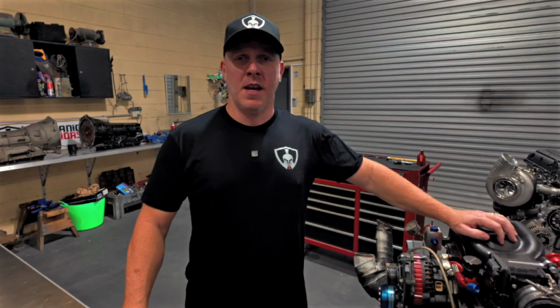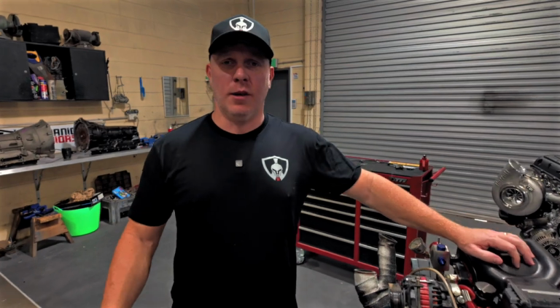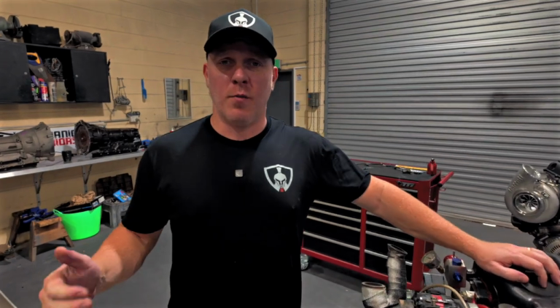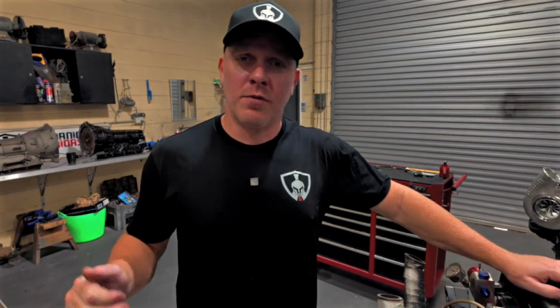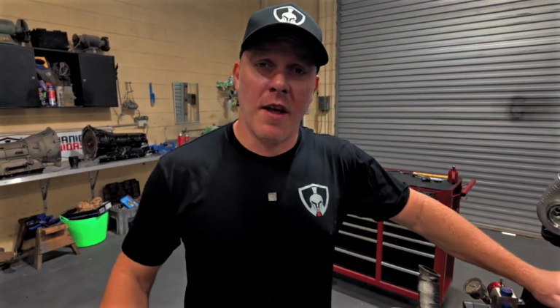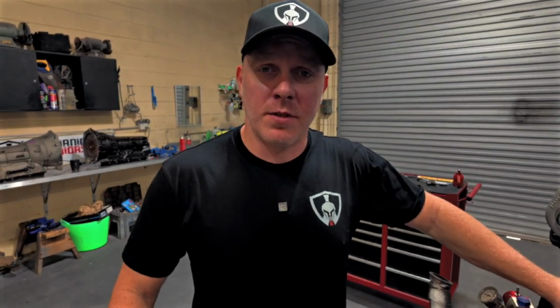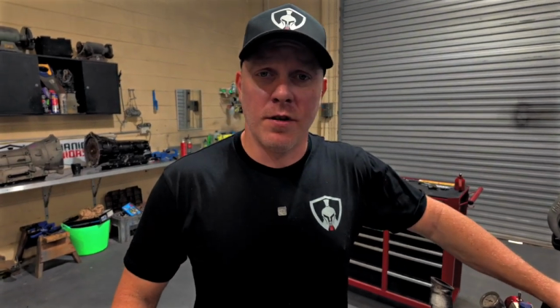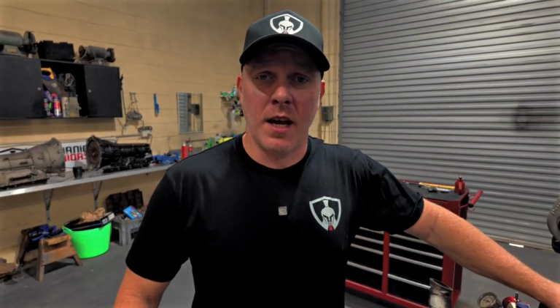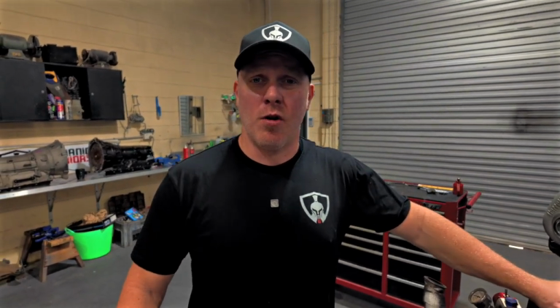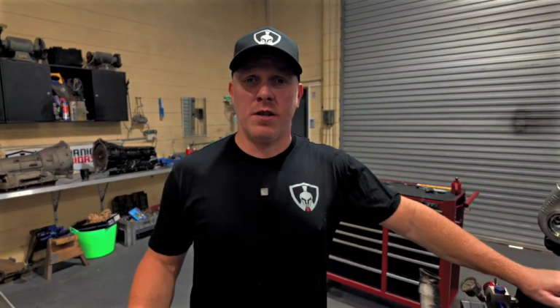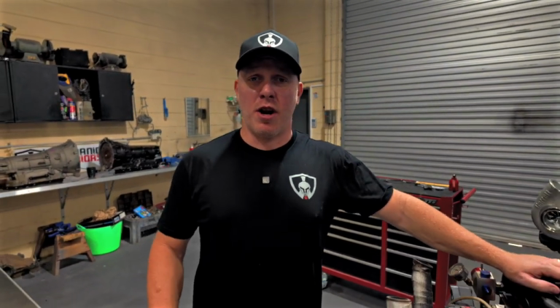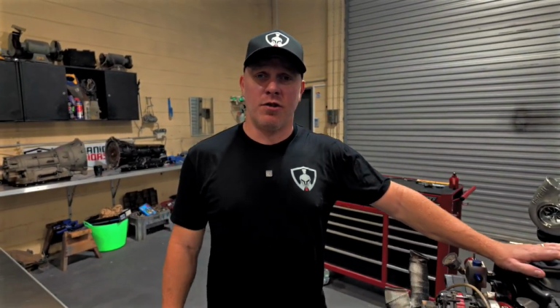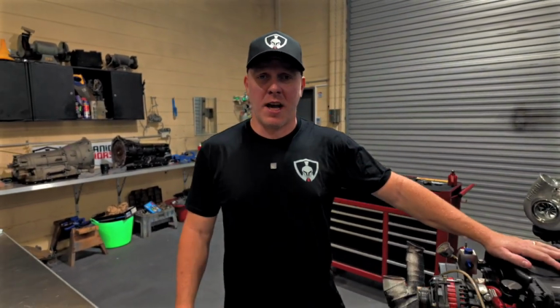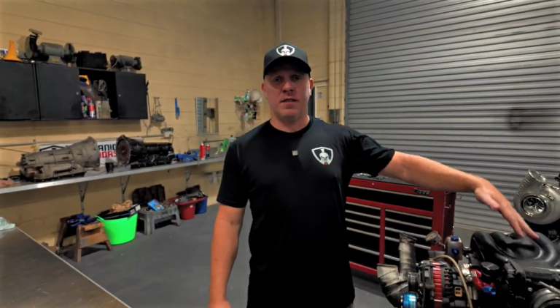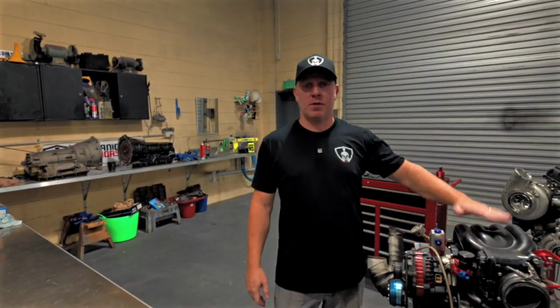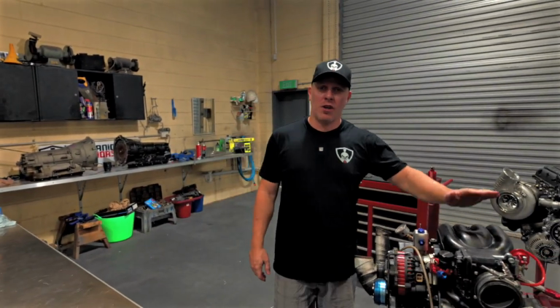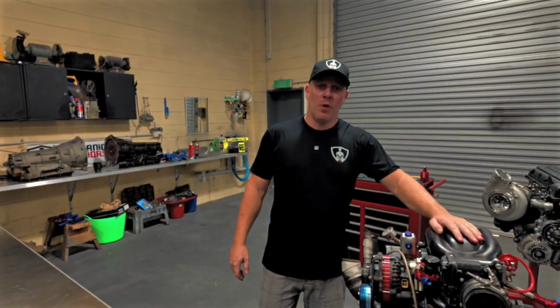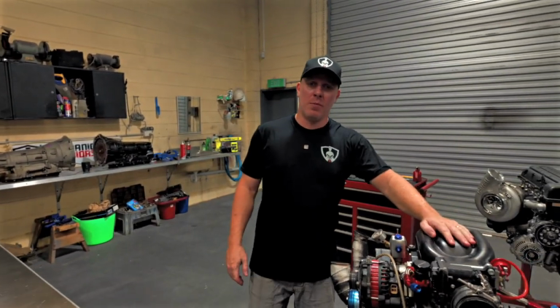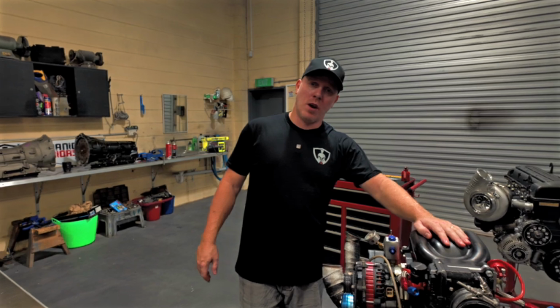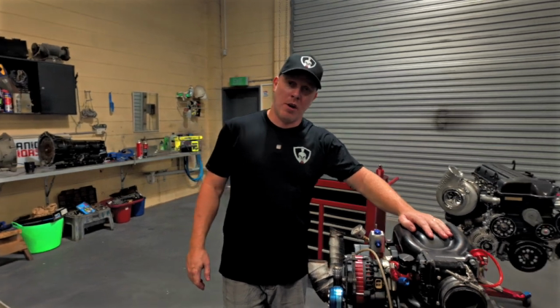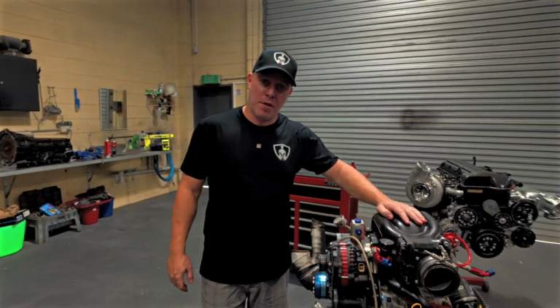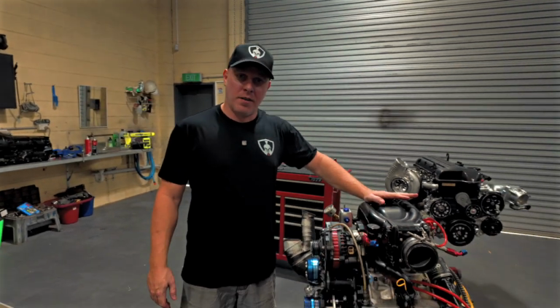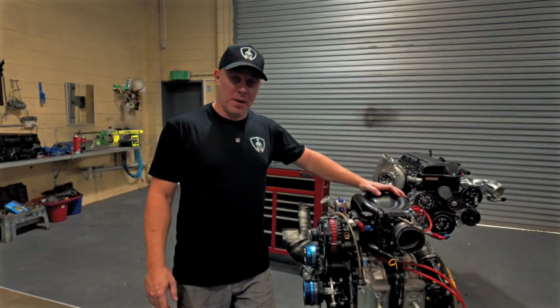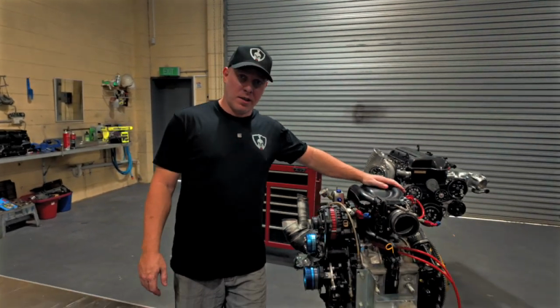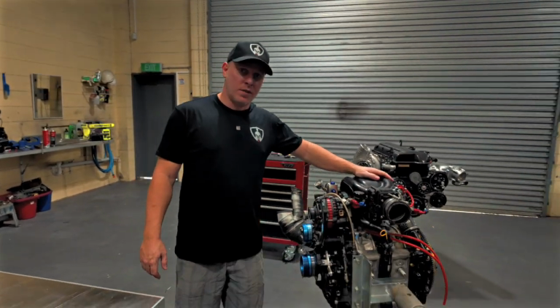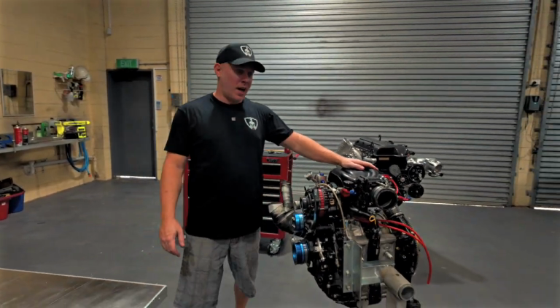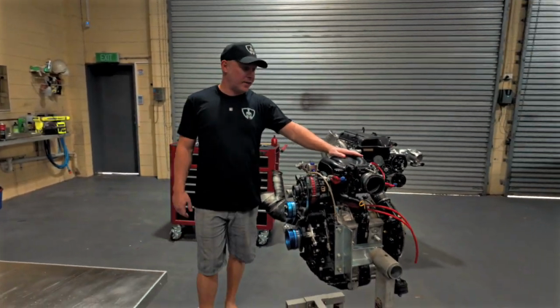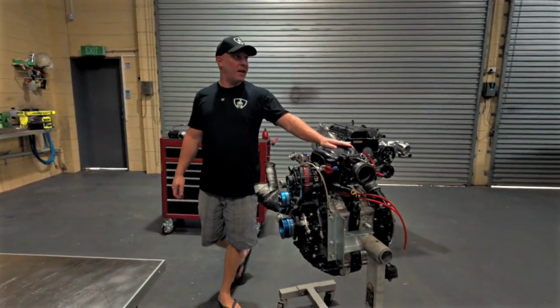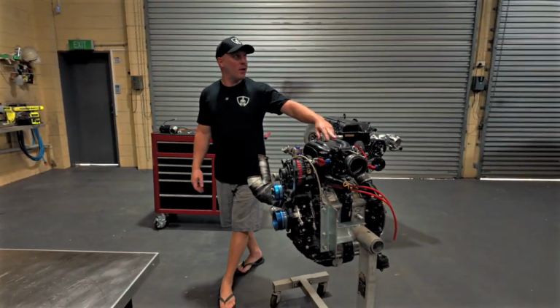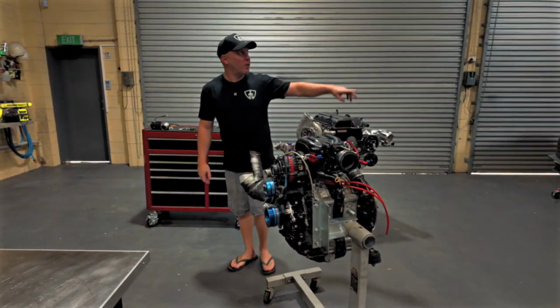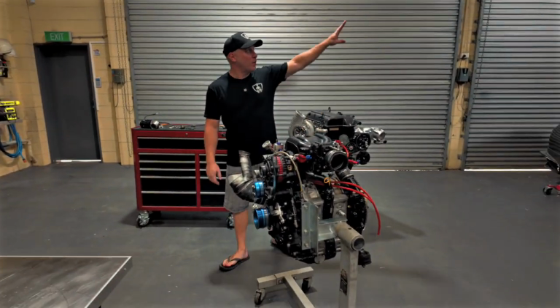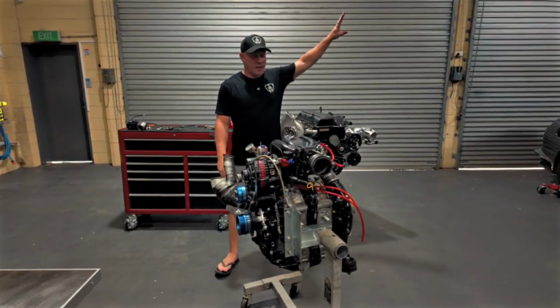Hello everyone and welcome to another episode of Mechanical Warriors. My name is Josh Cab. In this episode, we're going to be working on my 13B that goes in the RX-8. We've got it up on the hoist here.